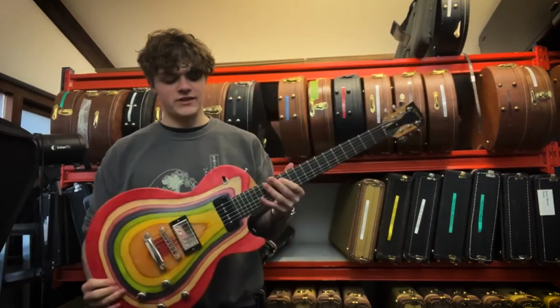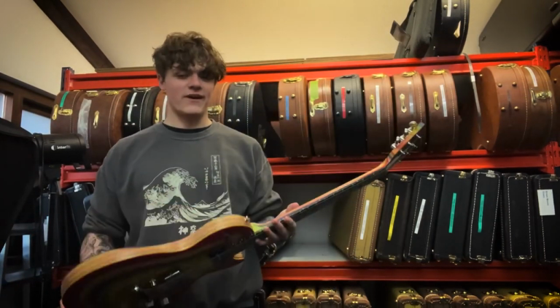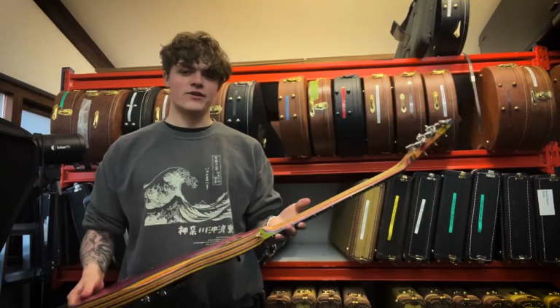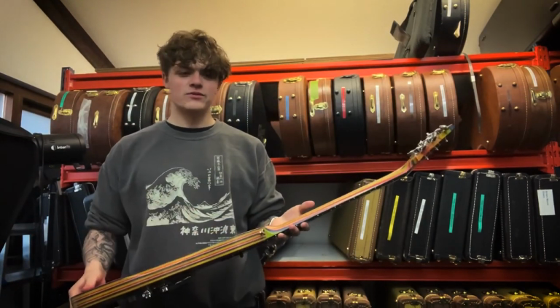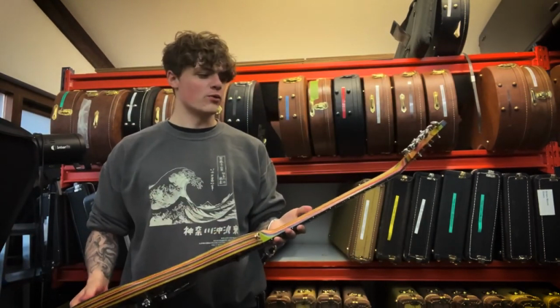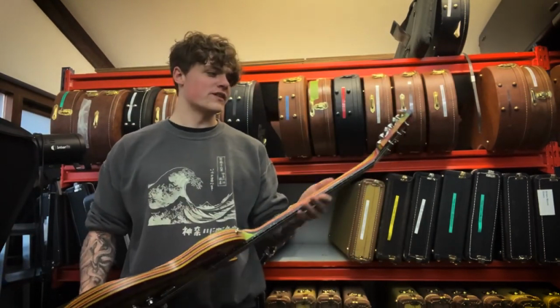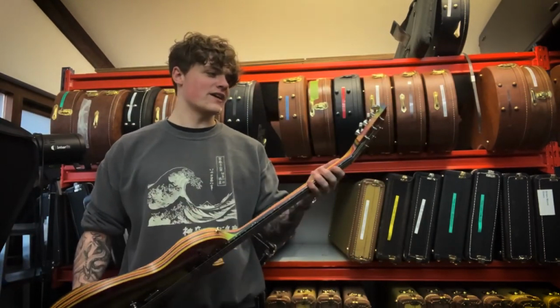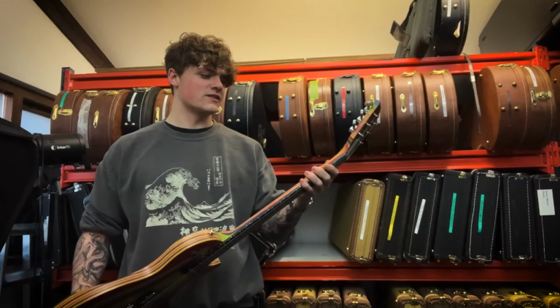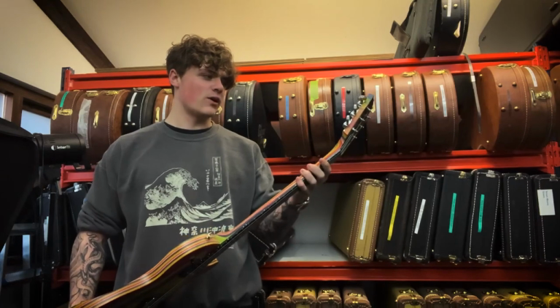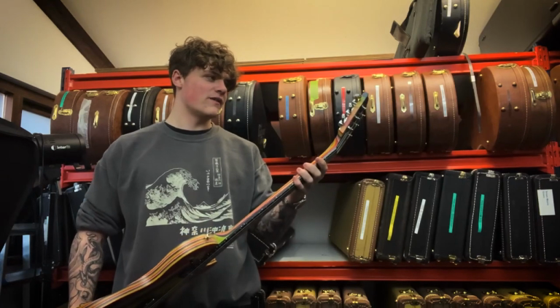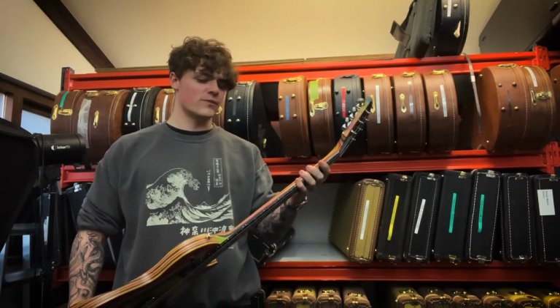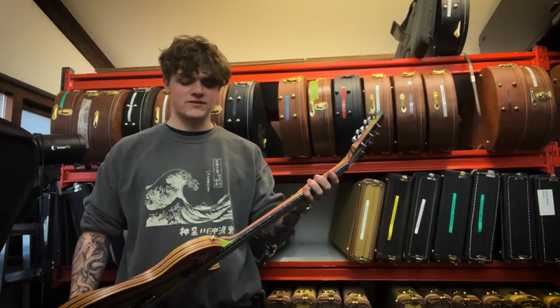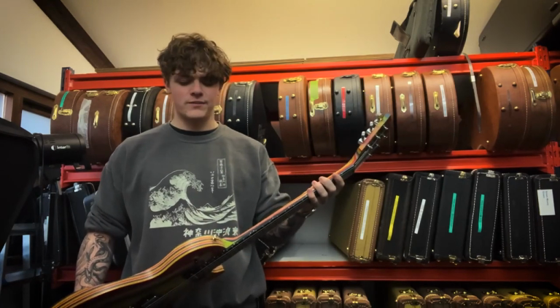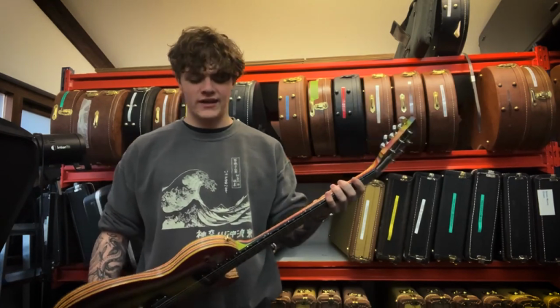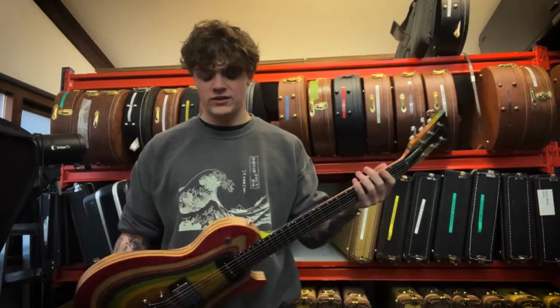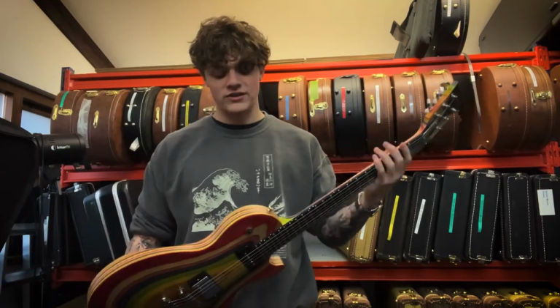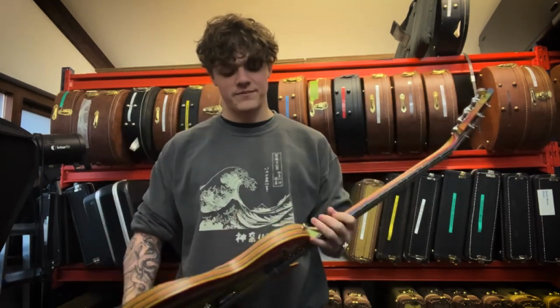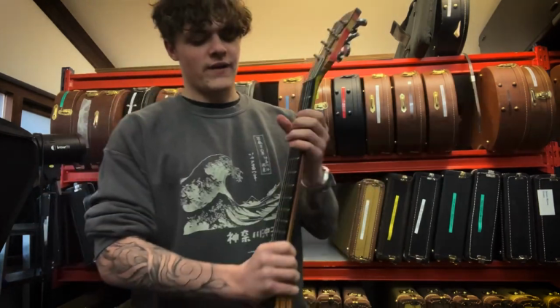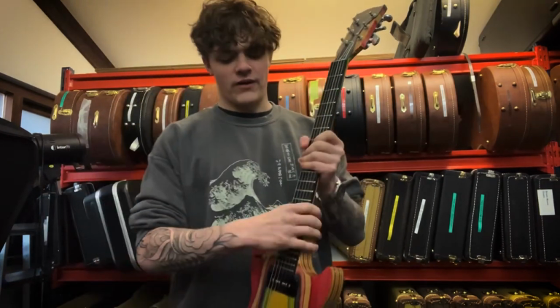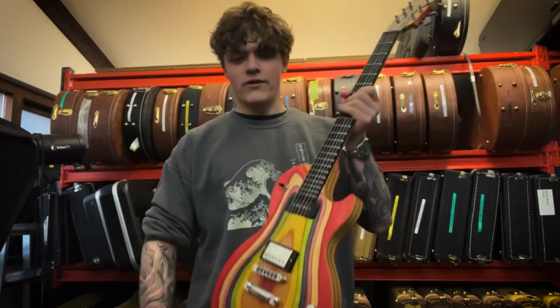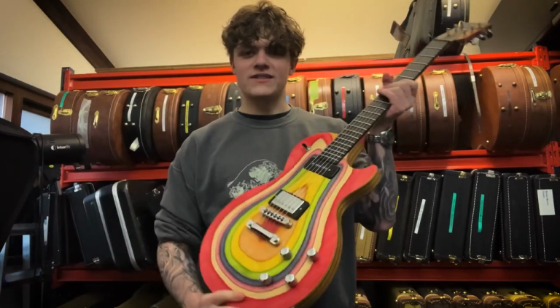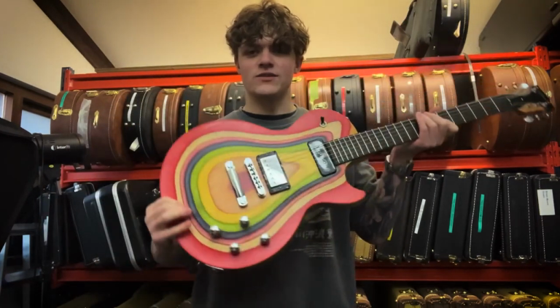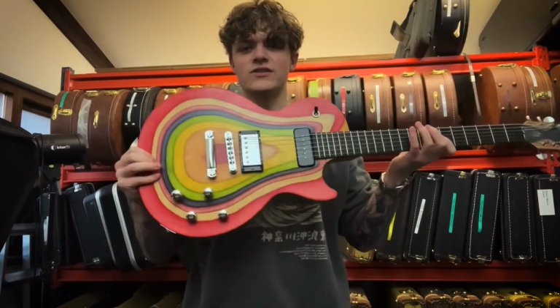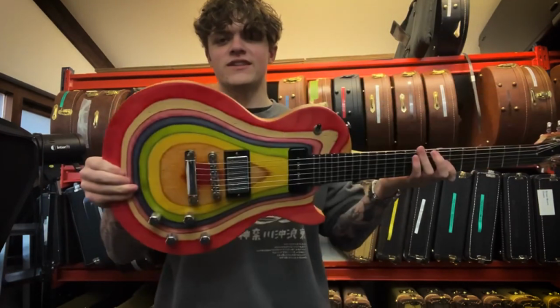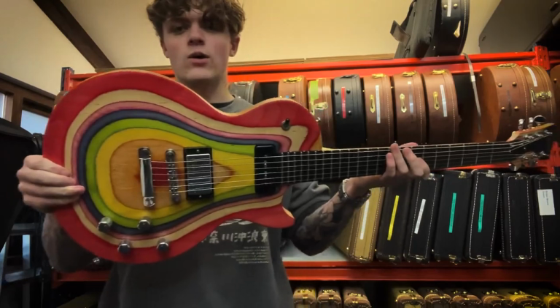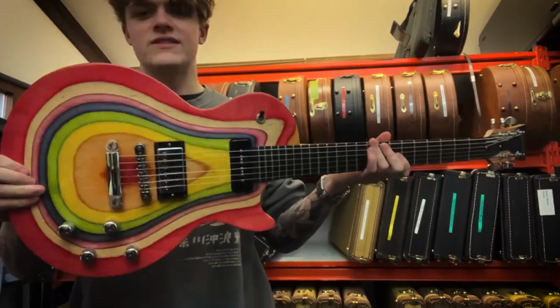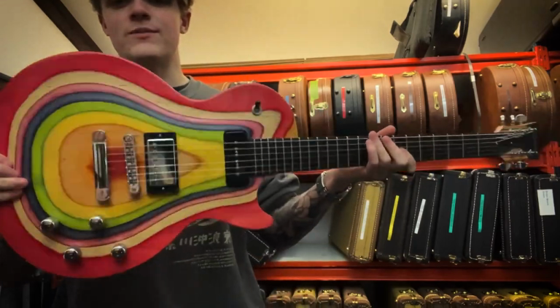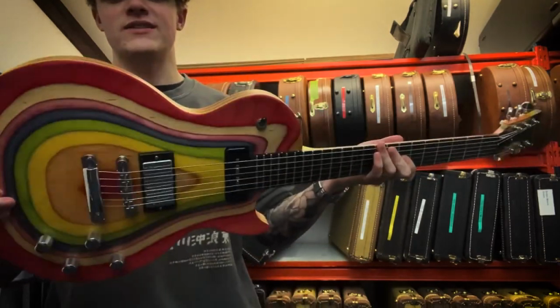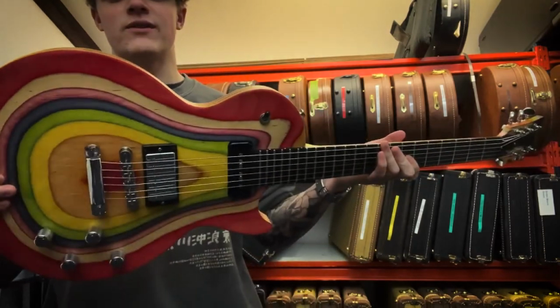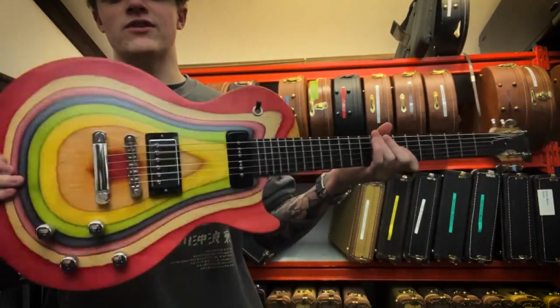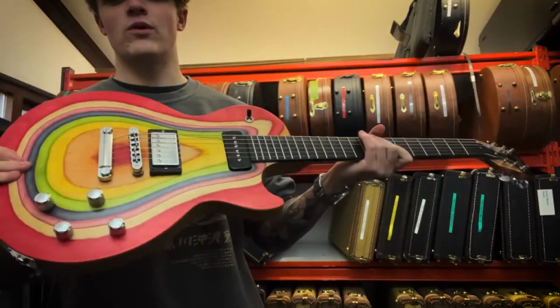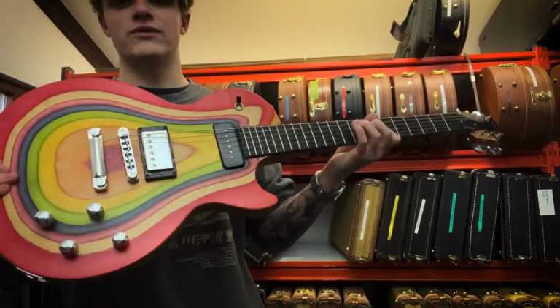It is very heavy though, just be warned — the neck is quite heavy in comparison to the body. It's a very, very bright guitar, so if you're interested in getting a hold of this, send us a message here on Instagram or on YouTube.